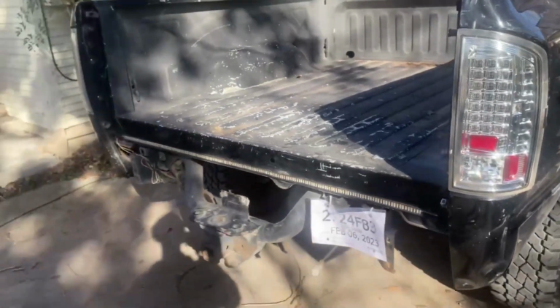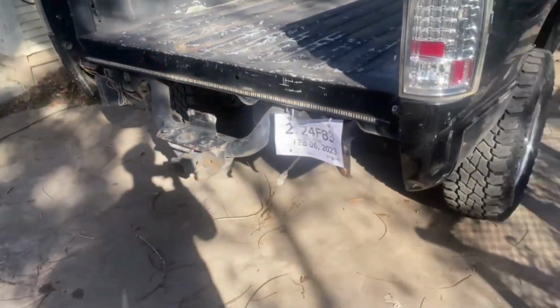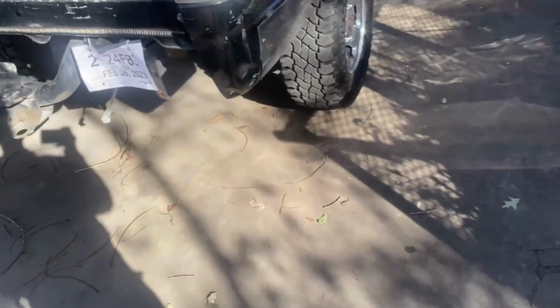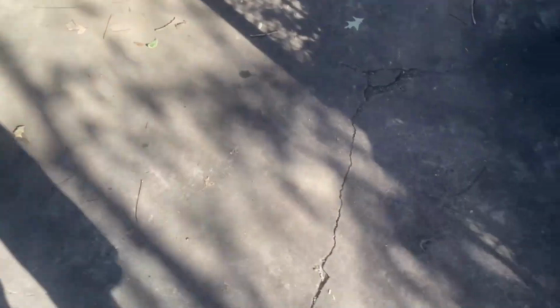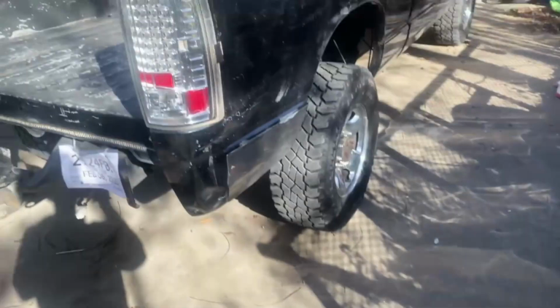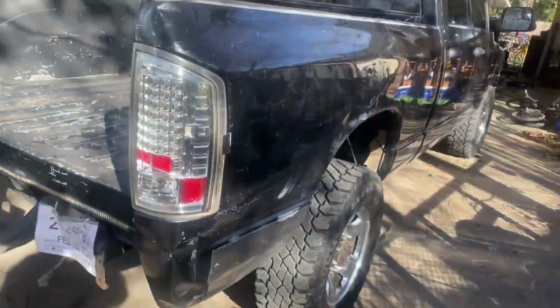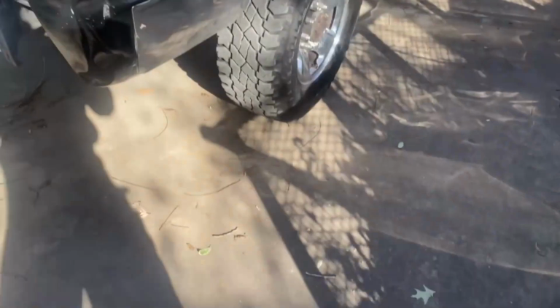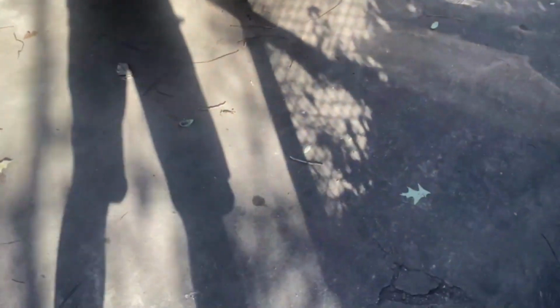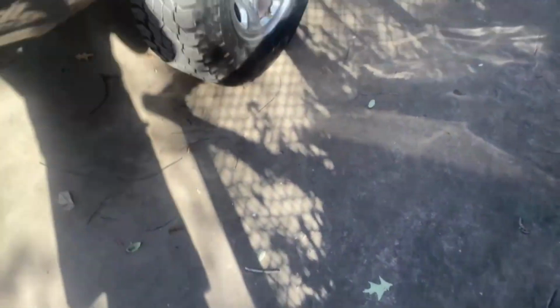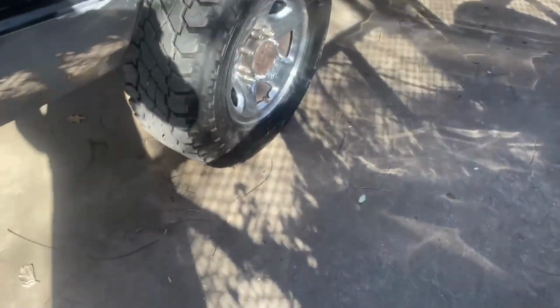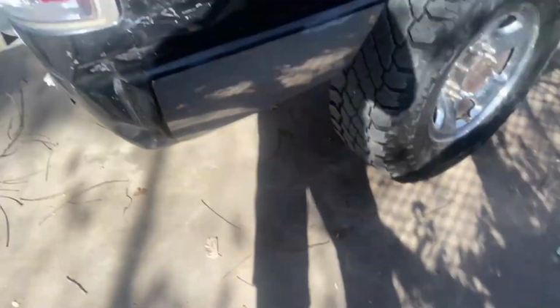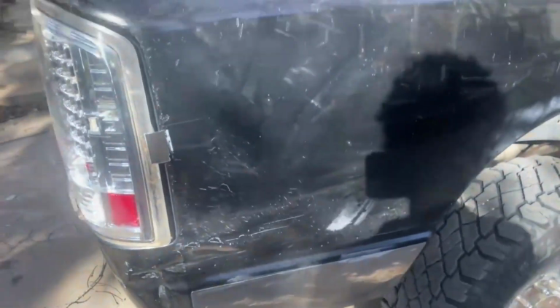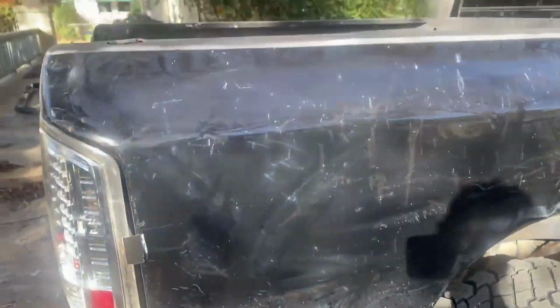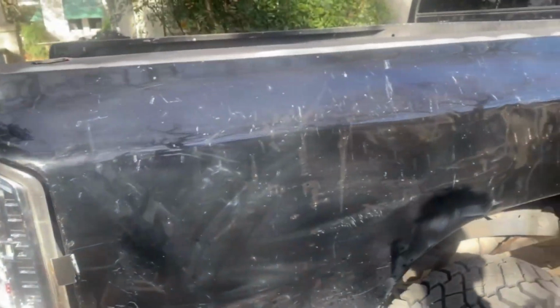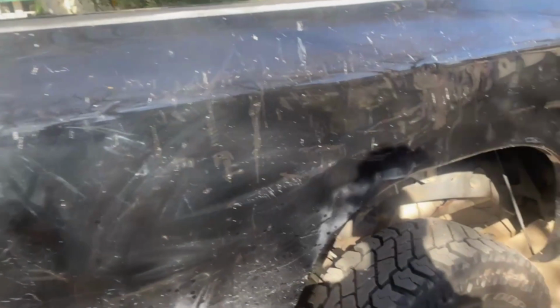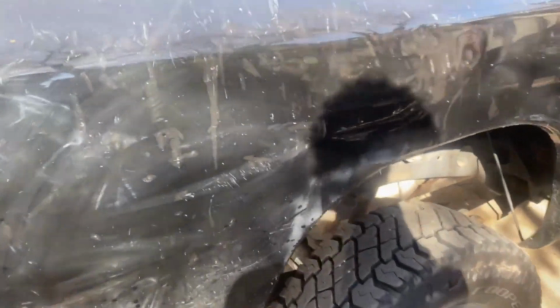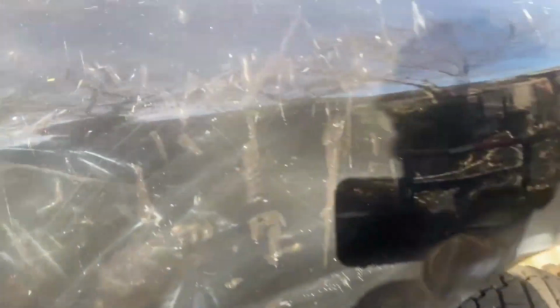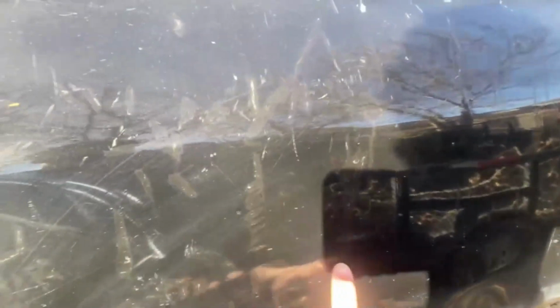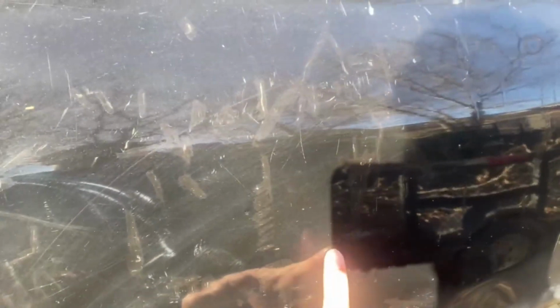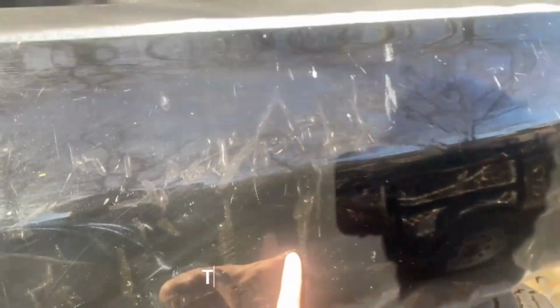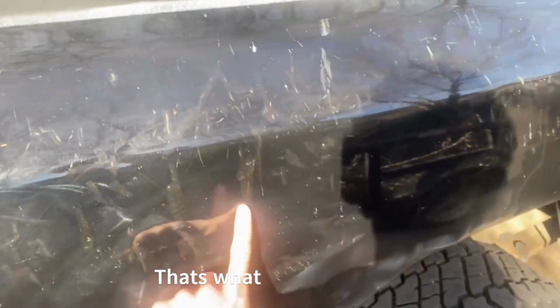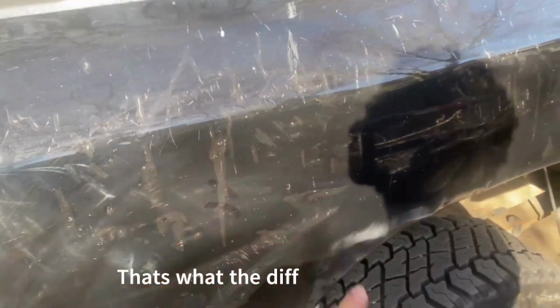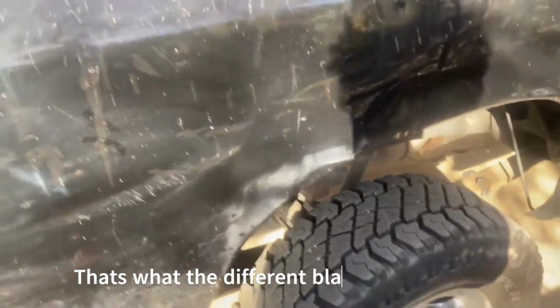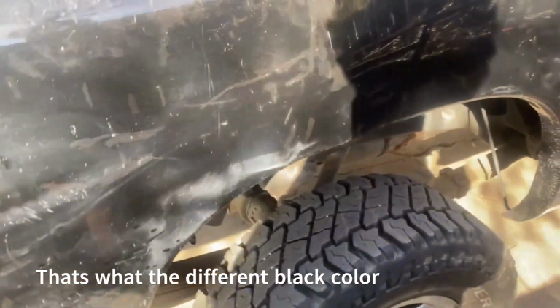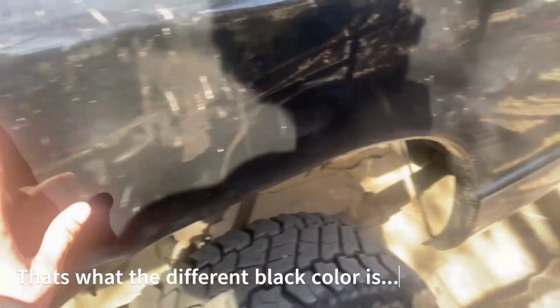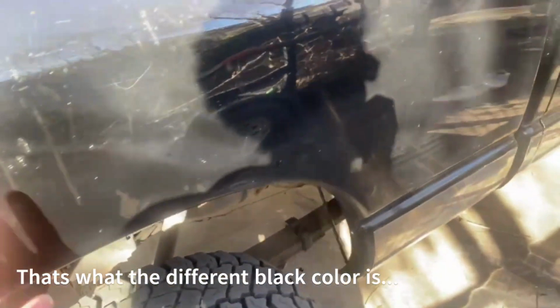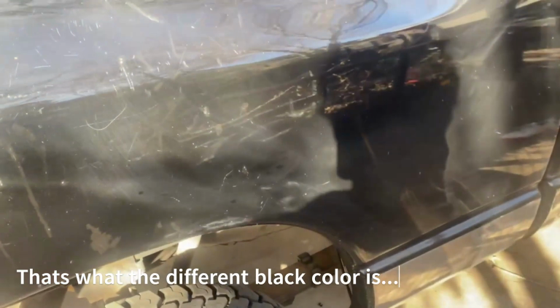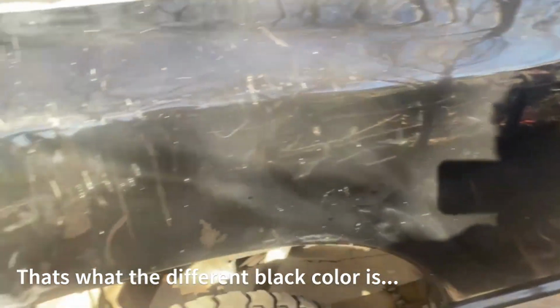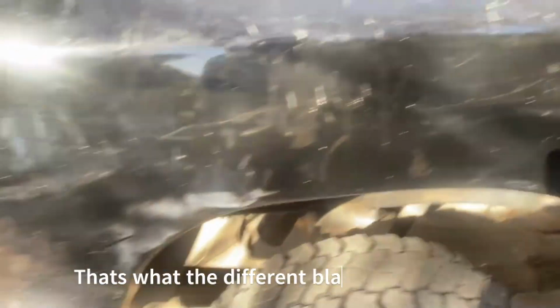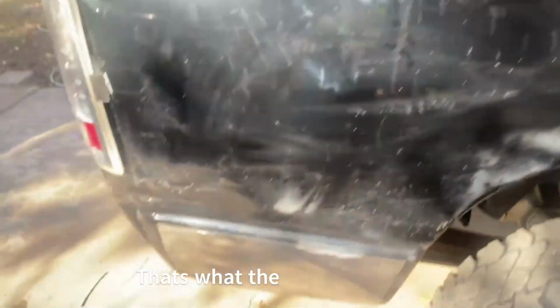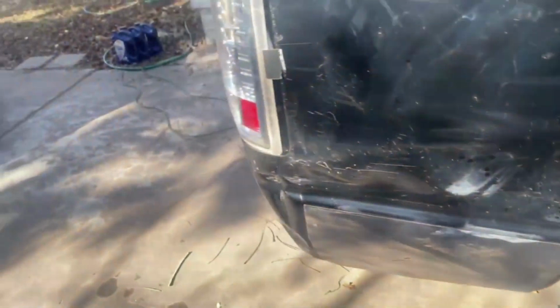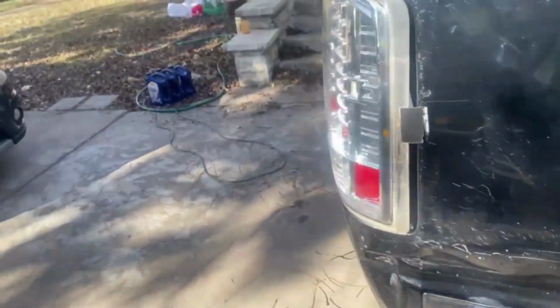The main issues with this truck are in the back area — it needs some paint work. As you can see there are a lot of scratches. I filled most of them in with a paint pen.